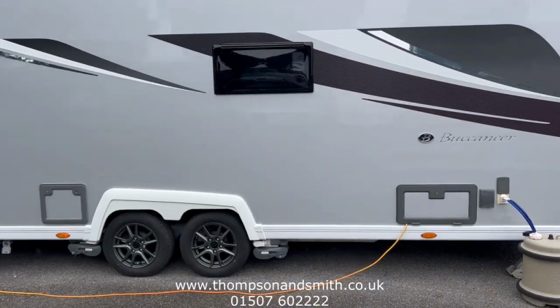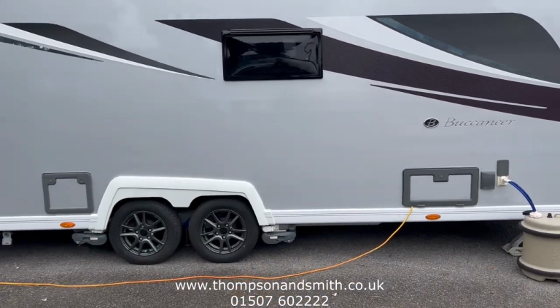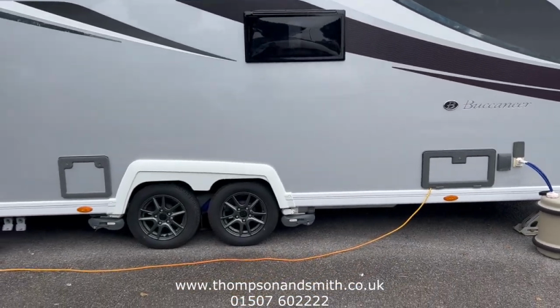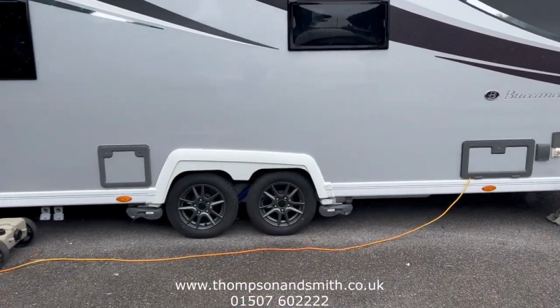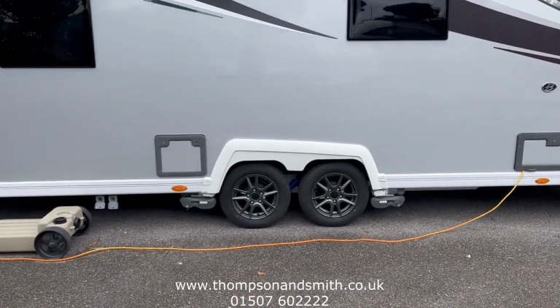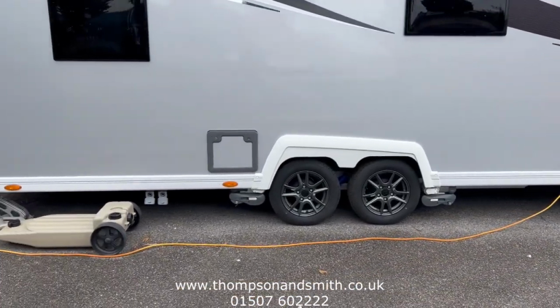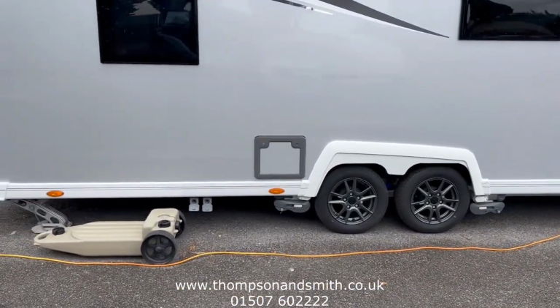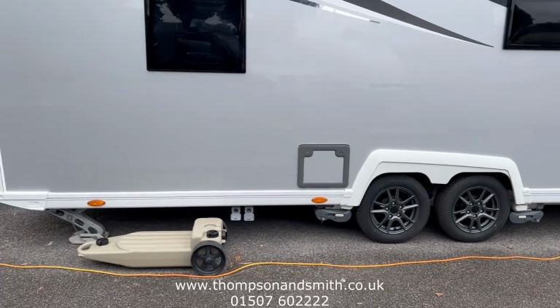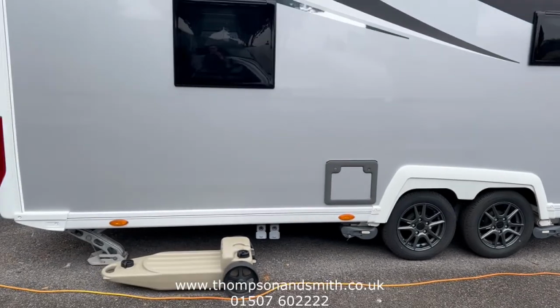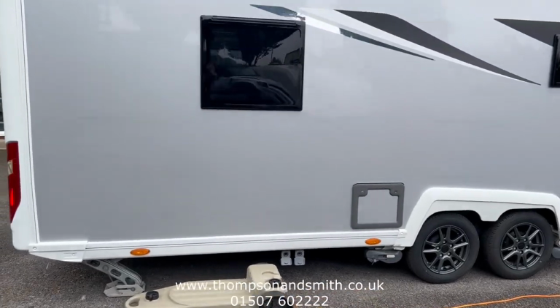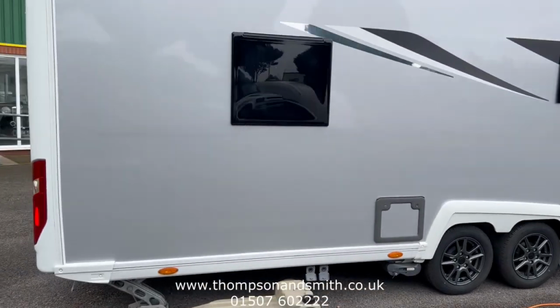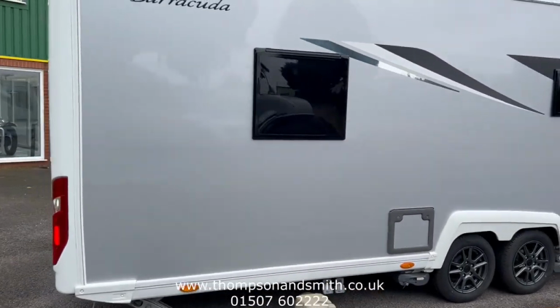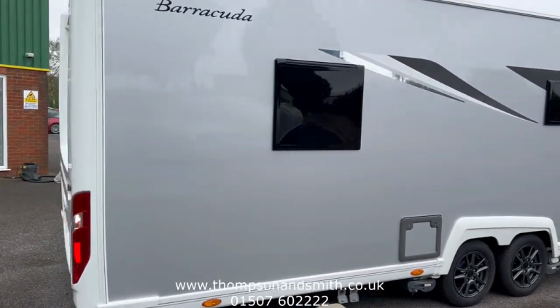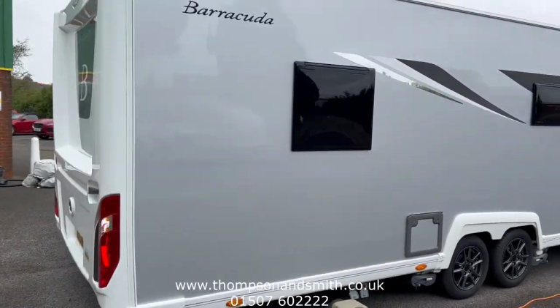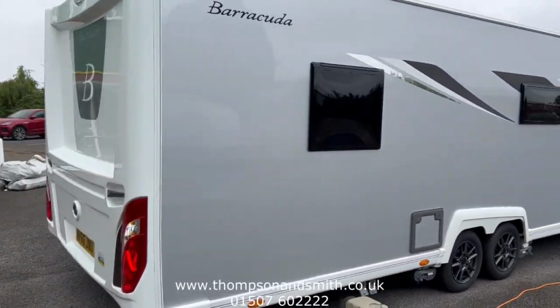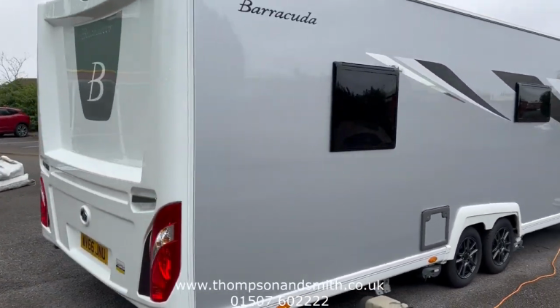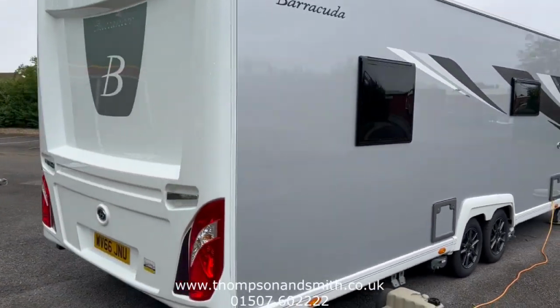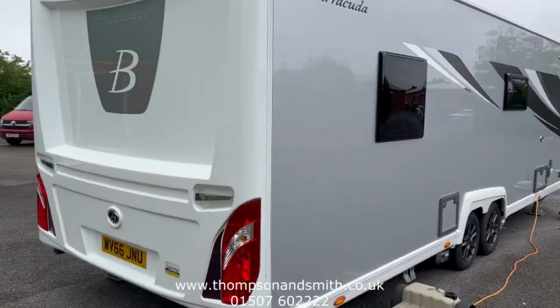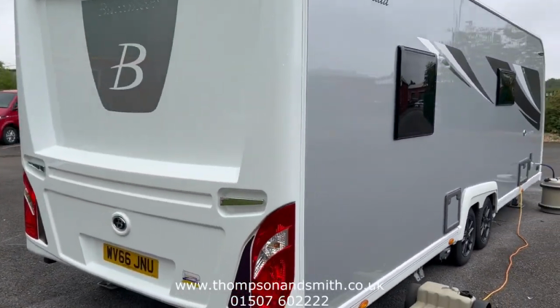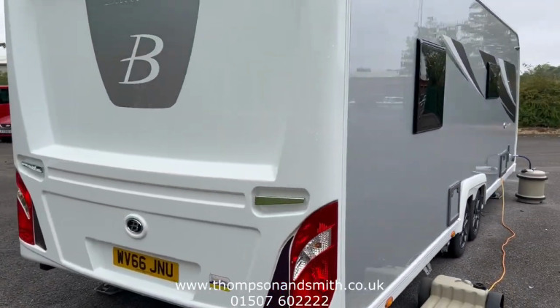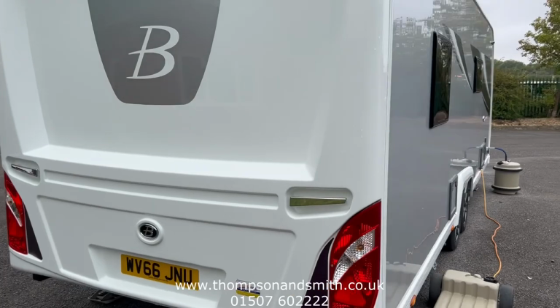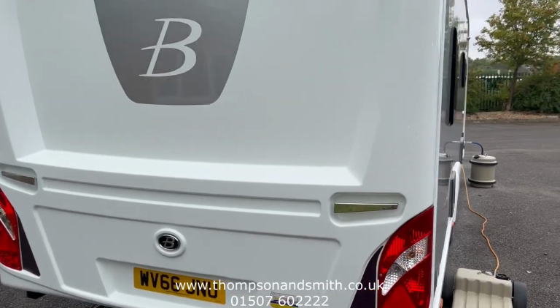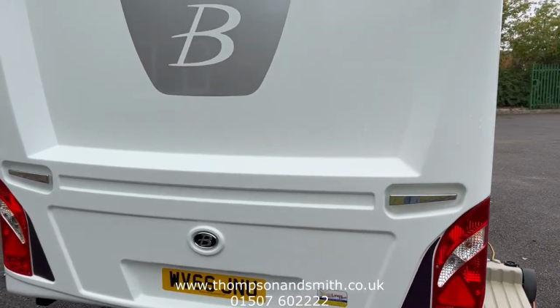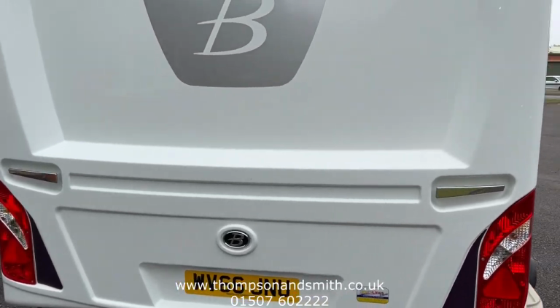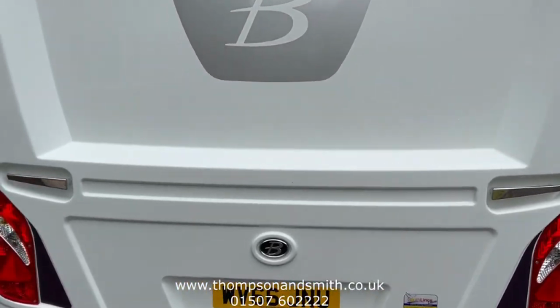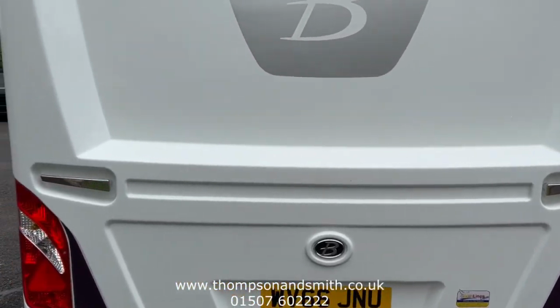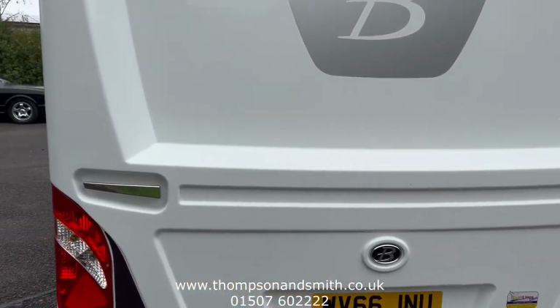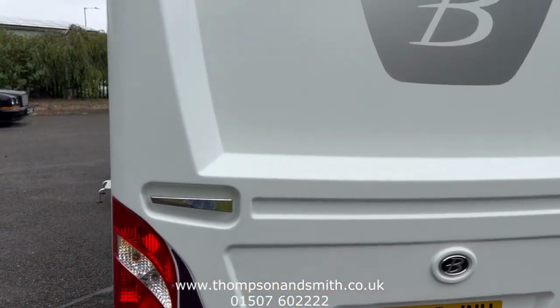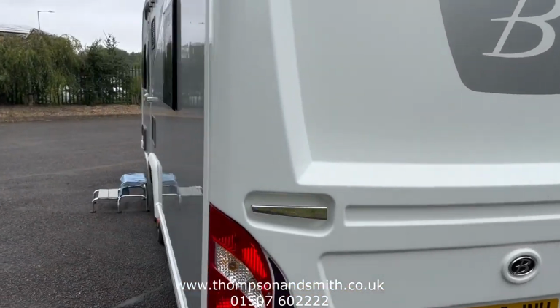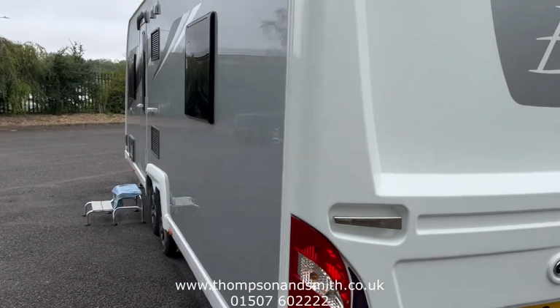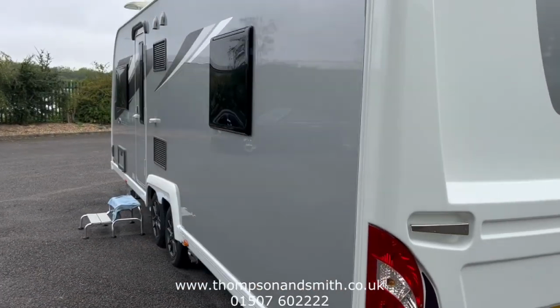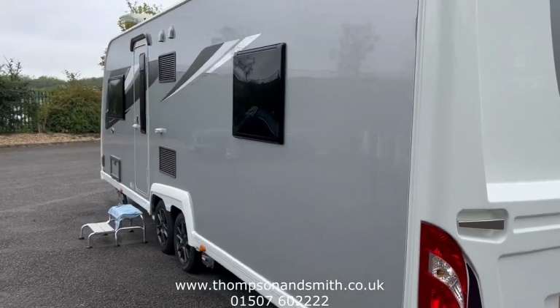We've got a hookup to the mains at the moment. Stunning condition — one-owner 2019 registered with the original certificate.